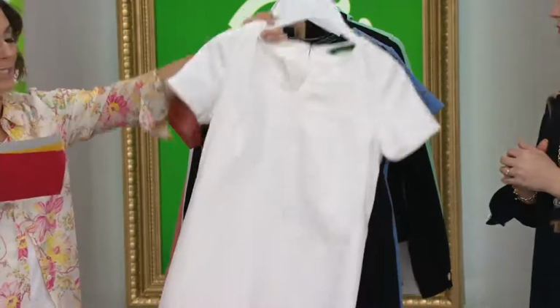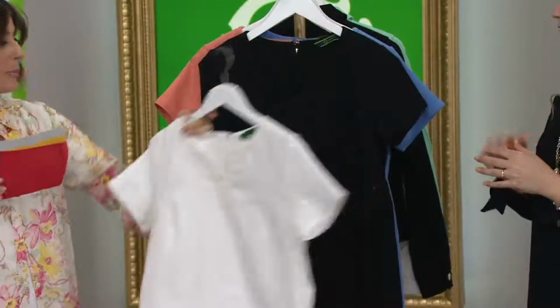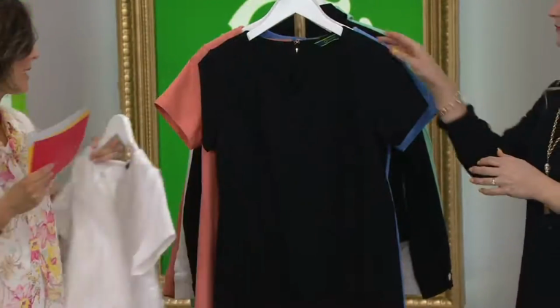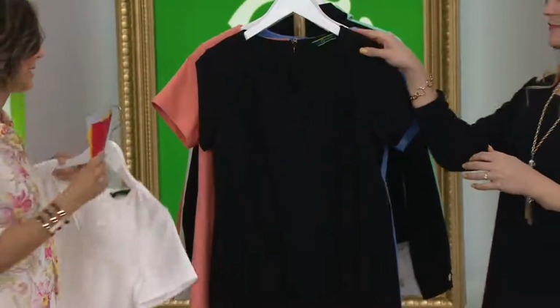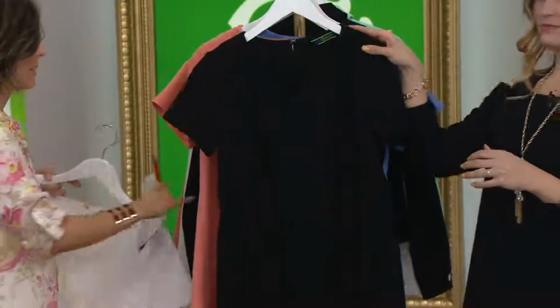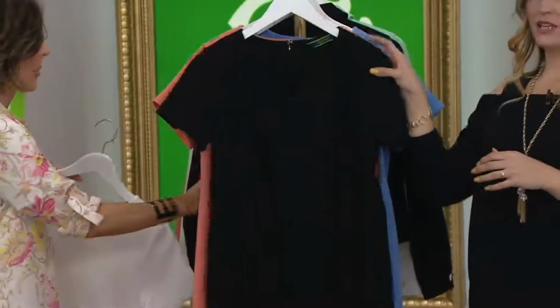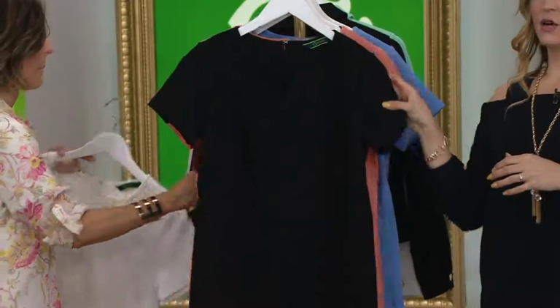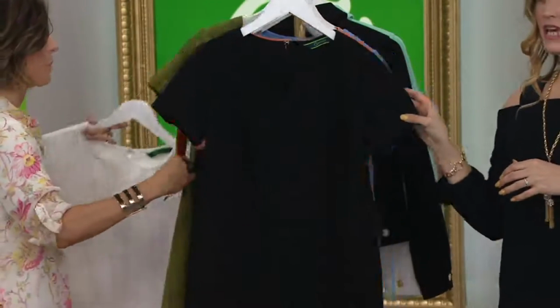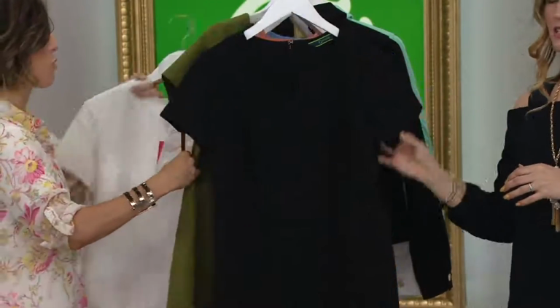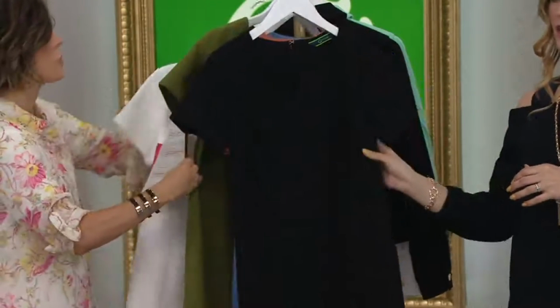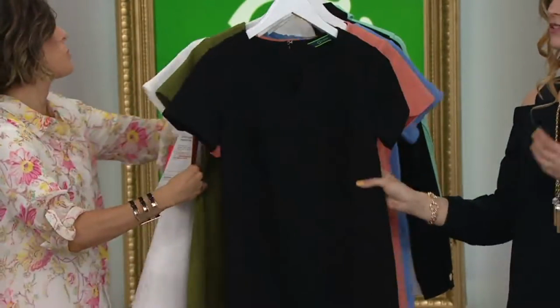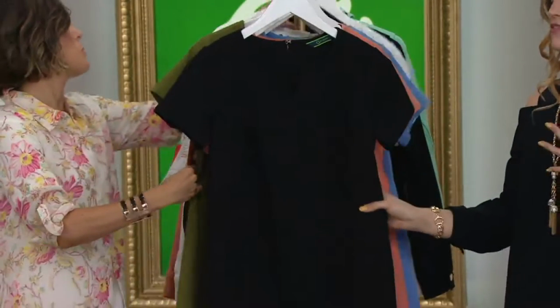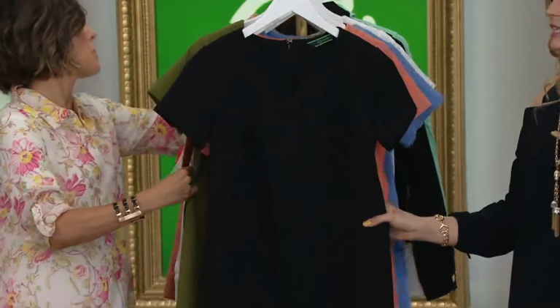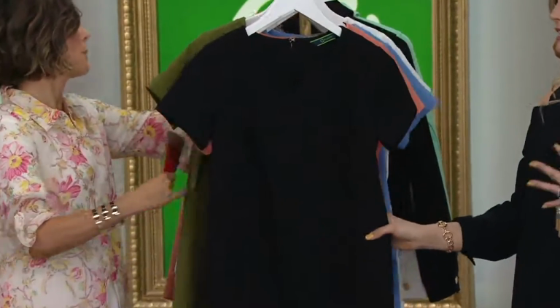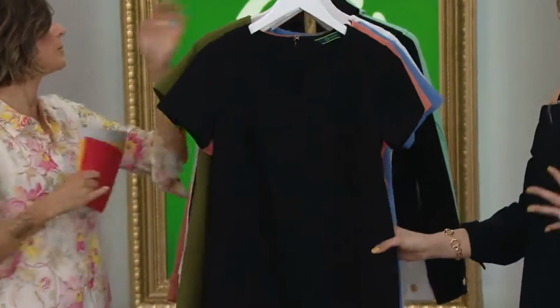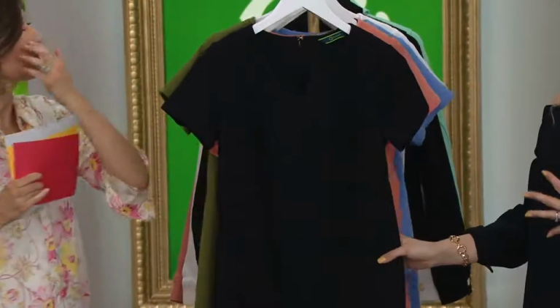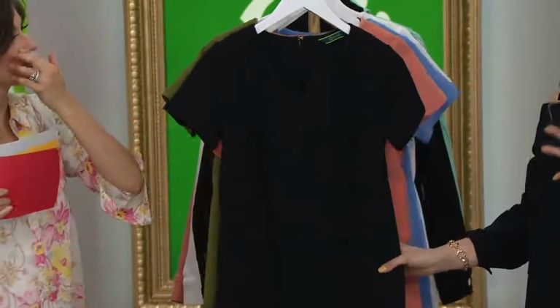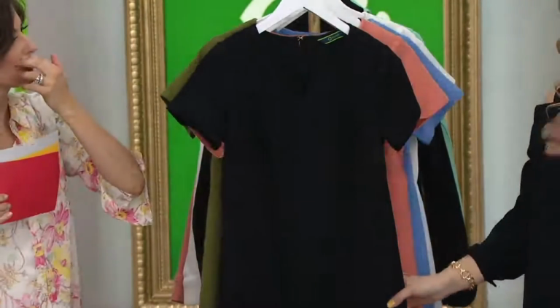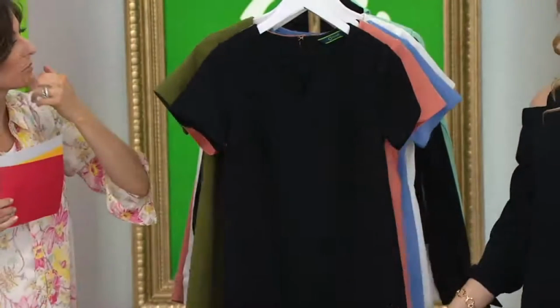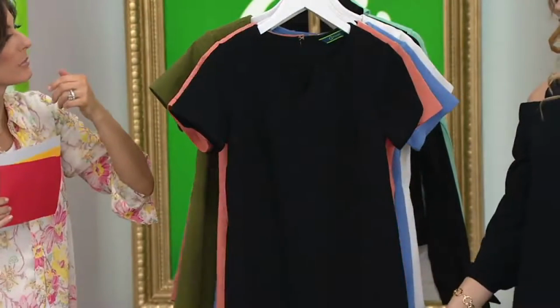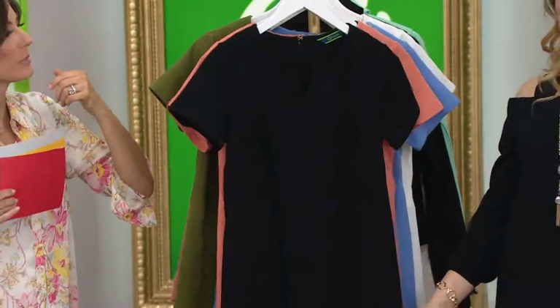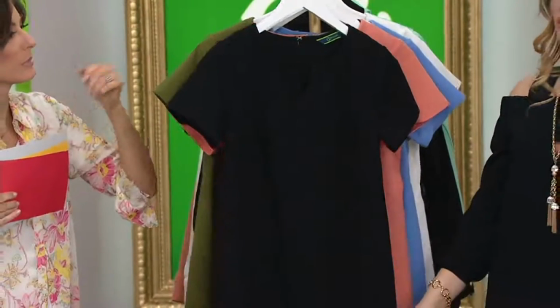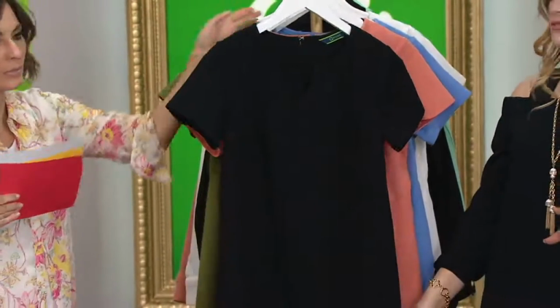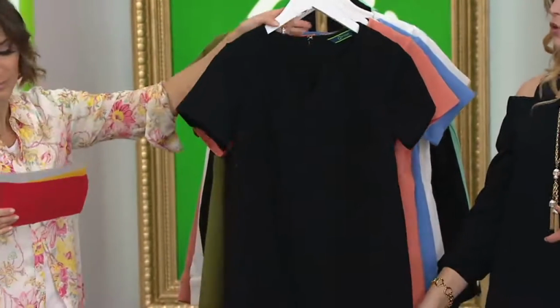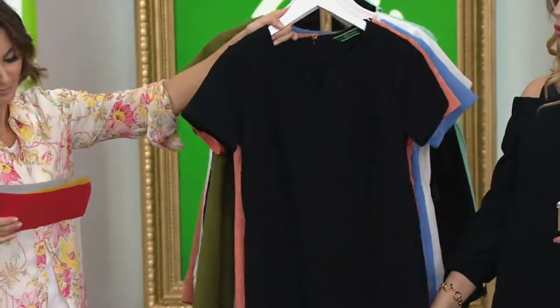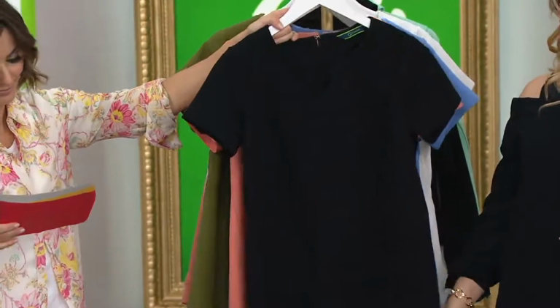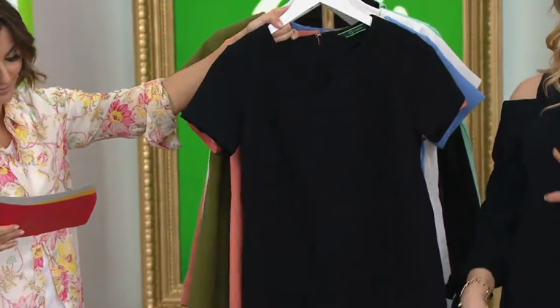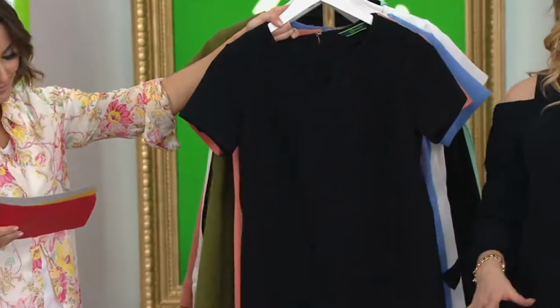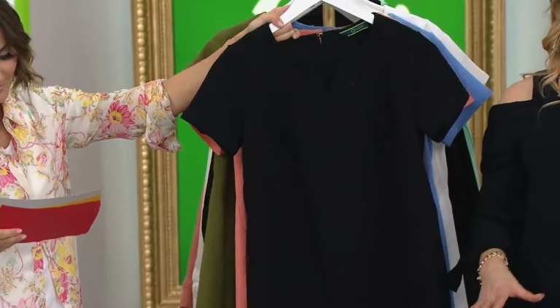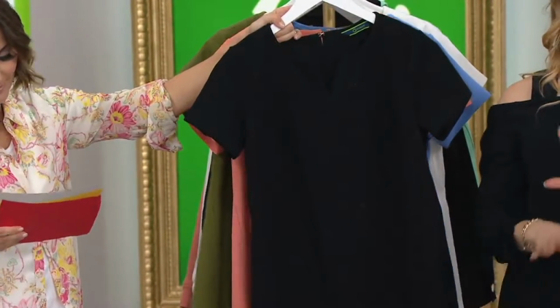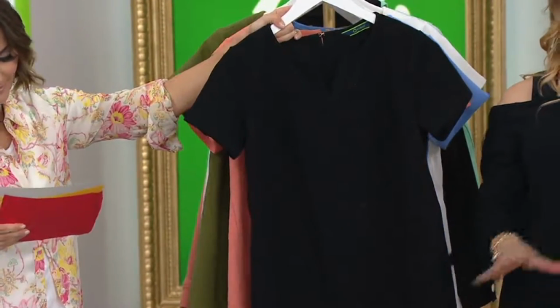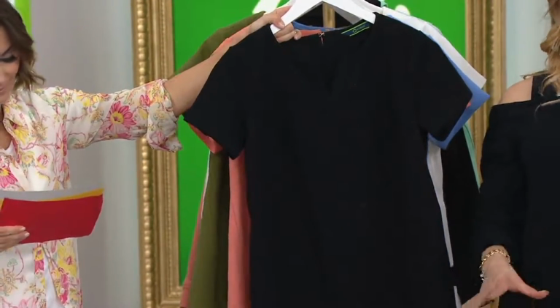This is your black option. Classic. I feel like in the black, styled with some beautiful gold jewelry, it's just so gorgeous.